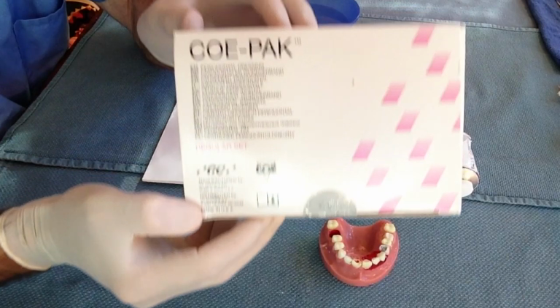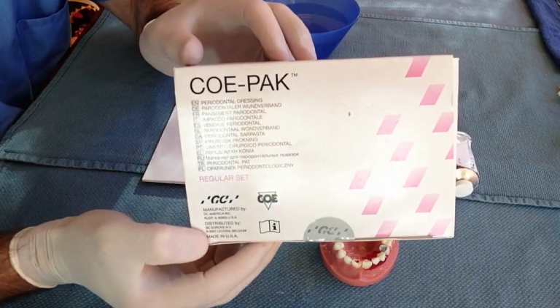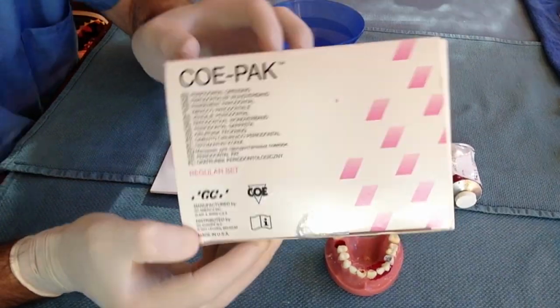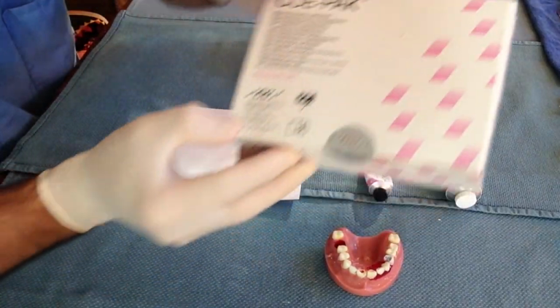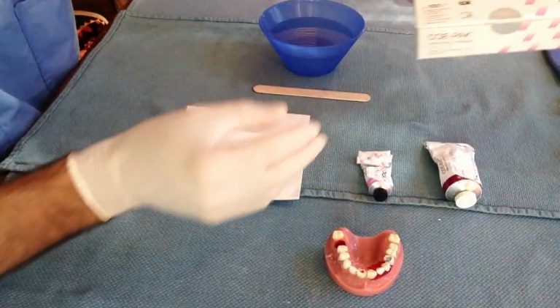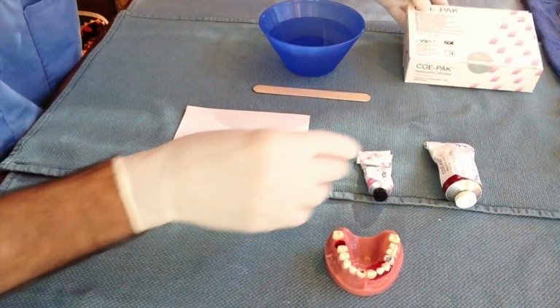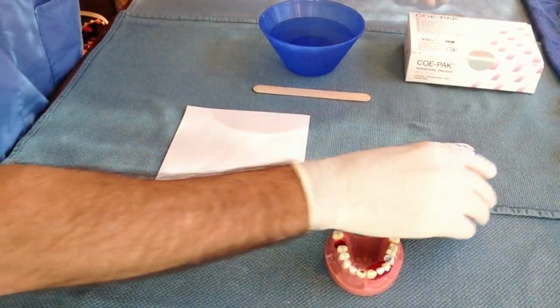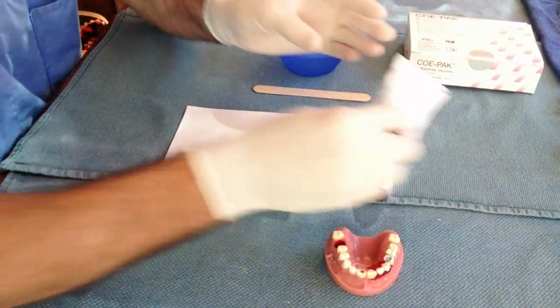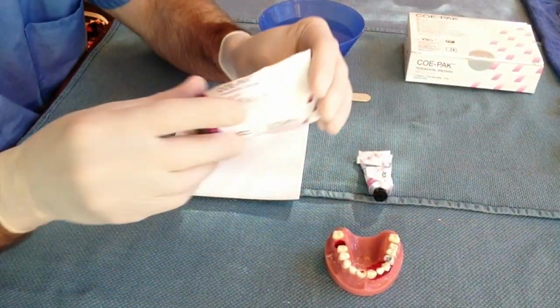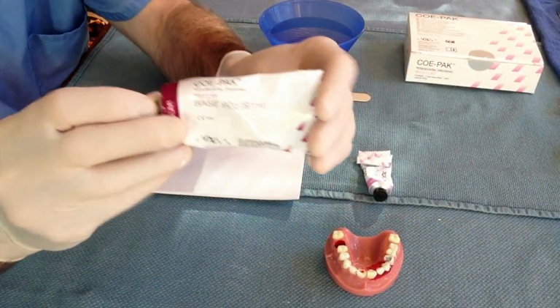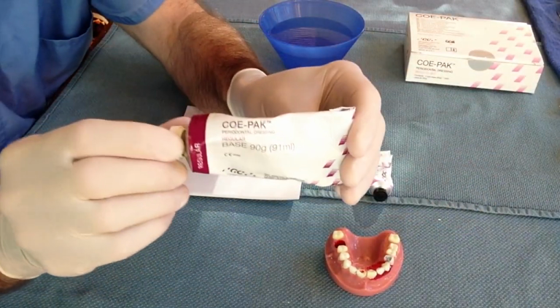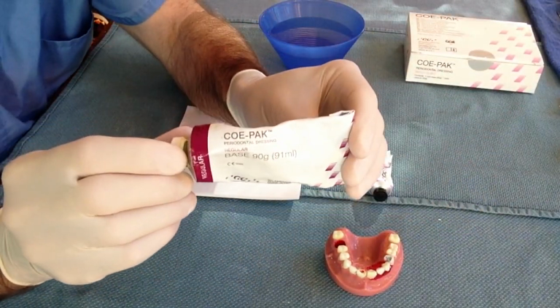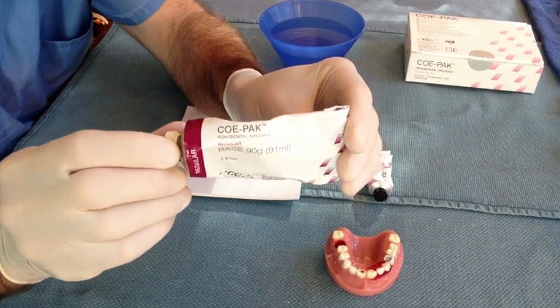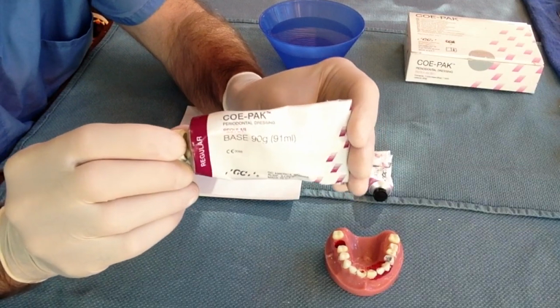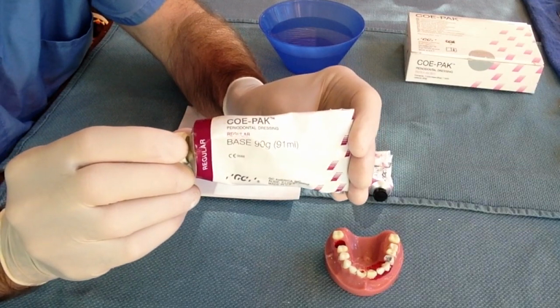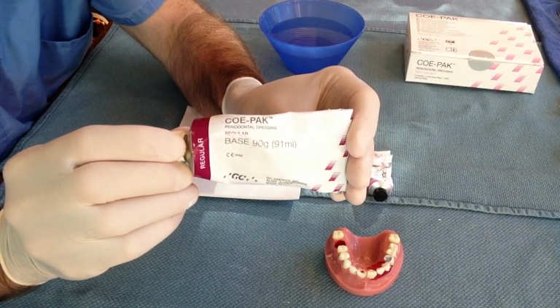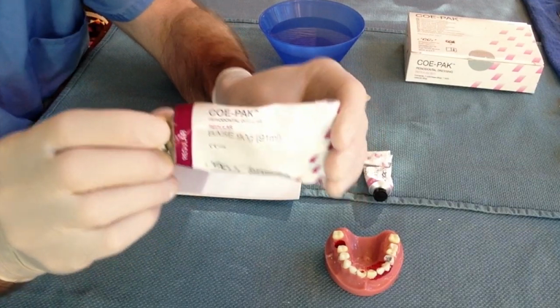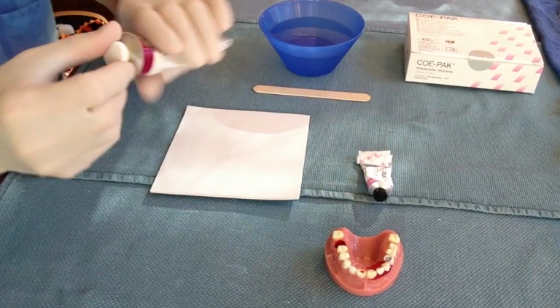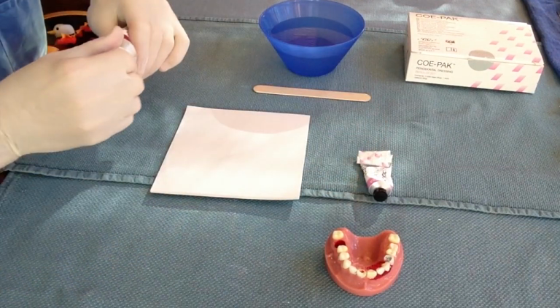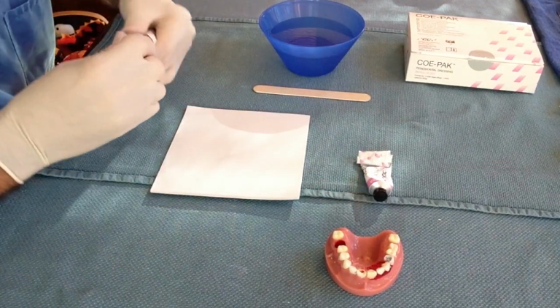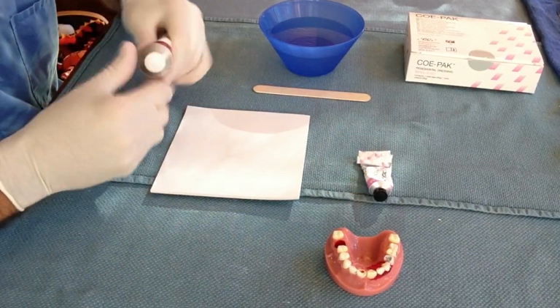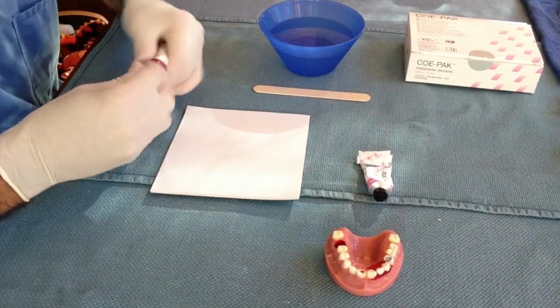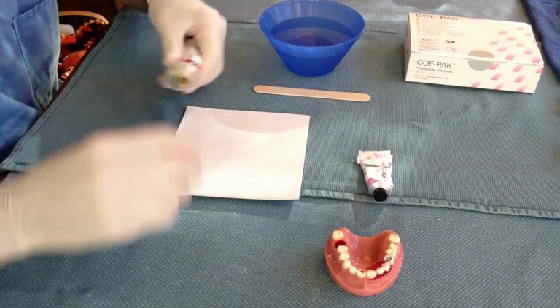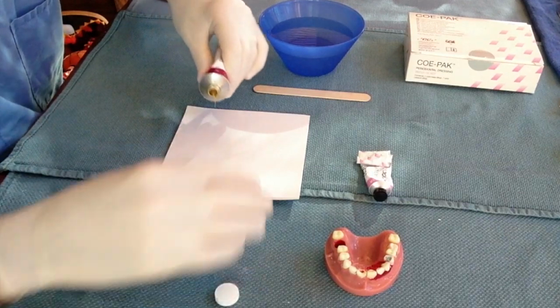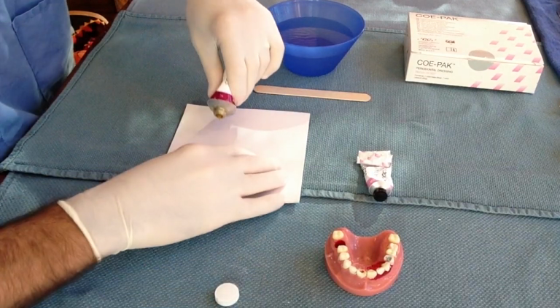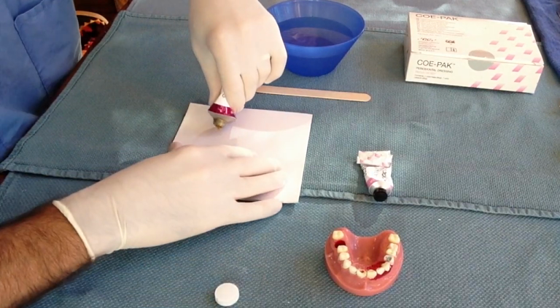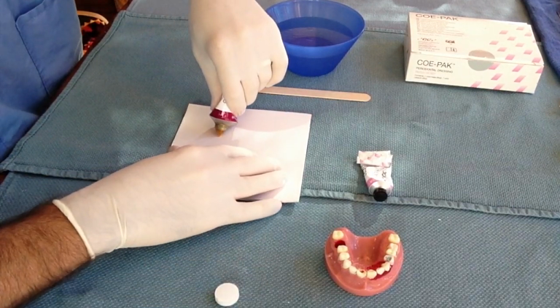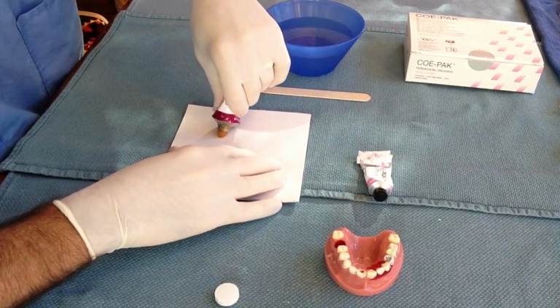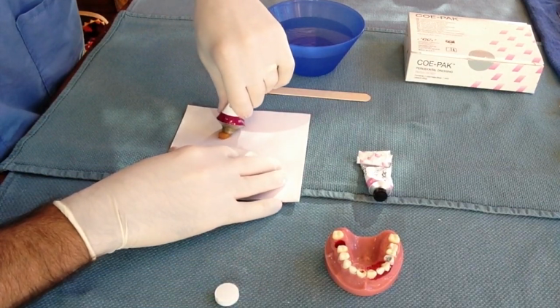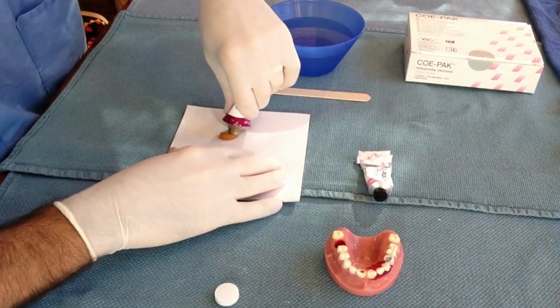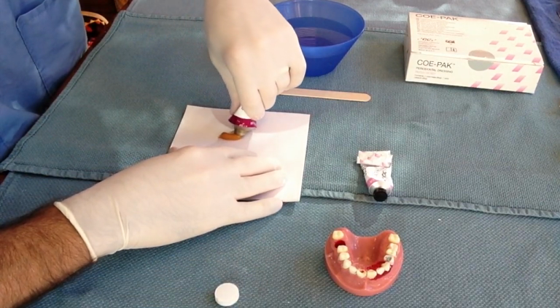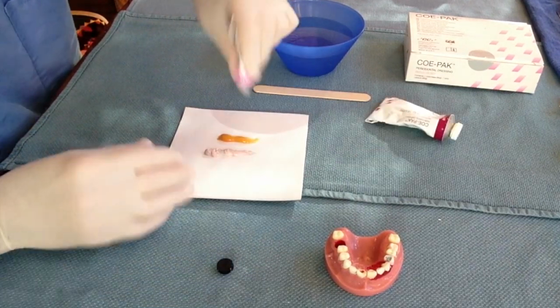The dental box contains Copac, which is periodontal paste. It works very well to stabilize loosened teeth in a variety of different situations. It also works very well in the treatment of gingival lacerations, often making suturing unnecessary.